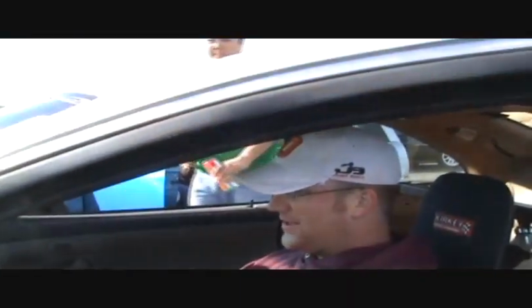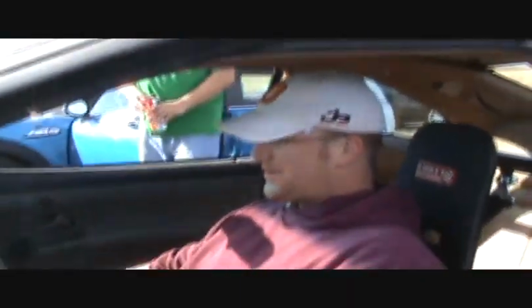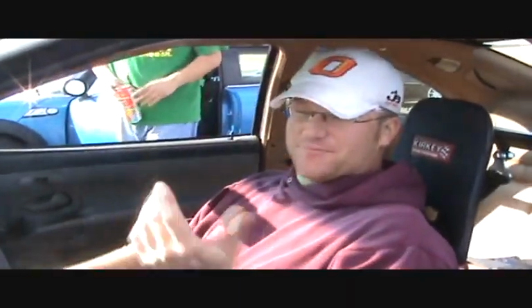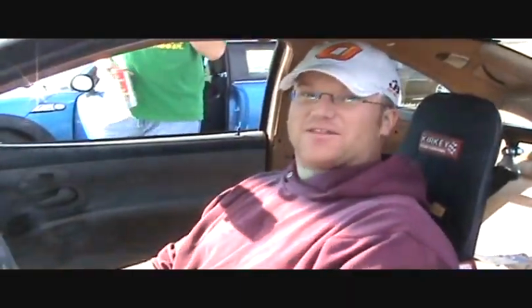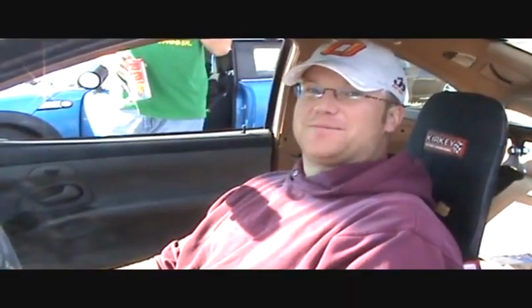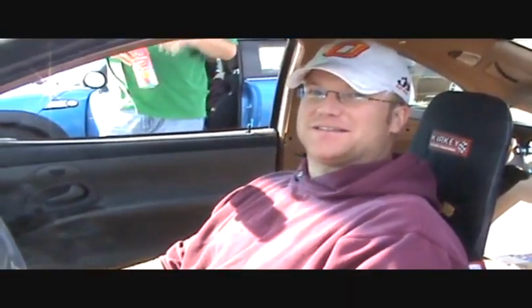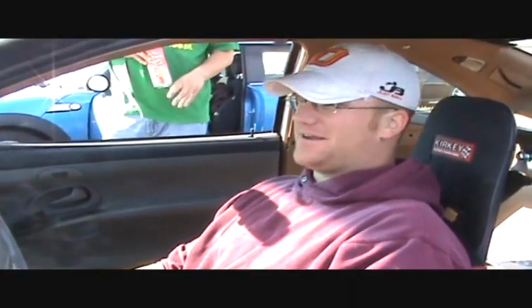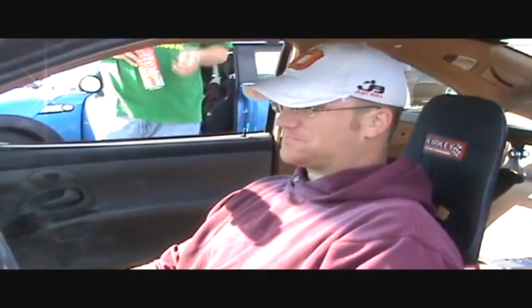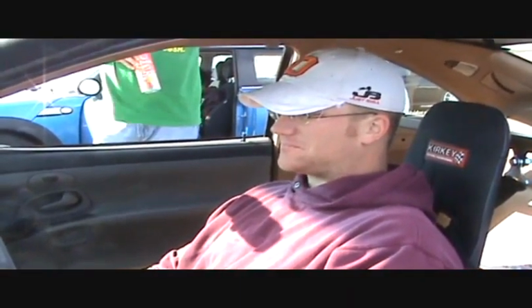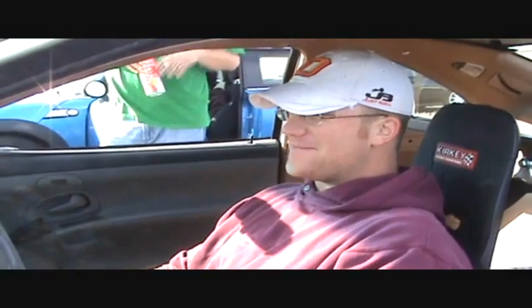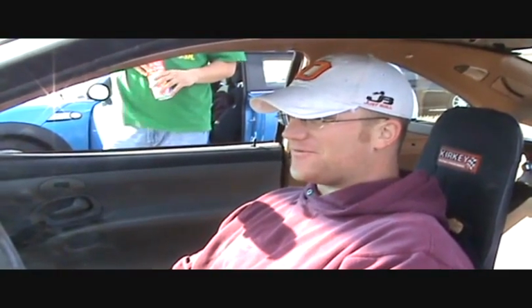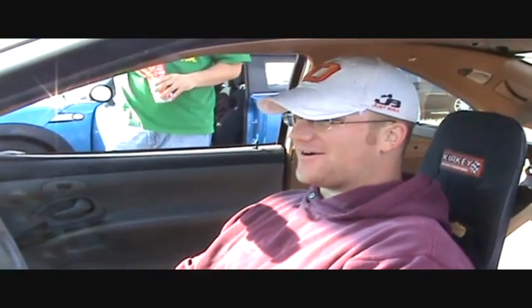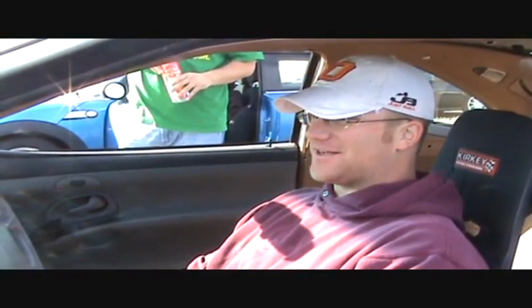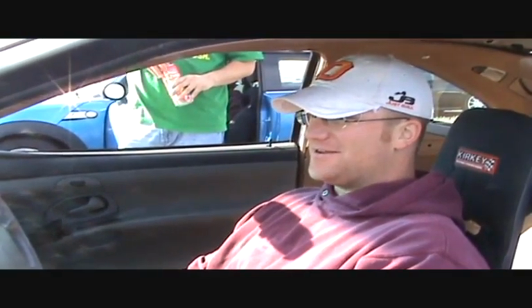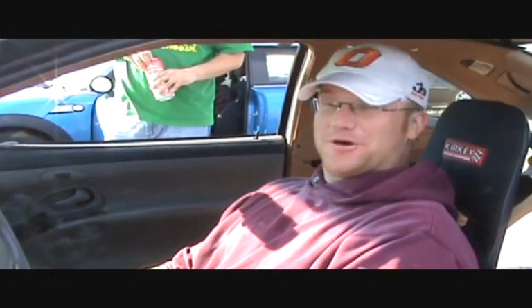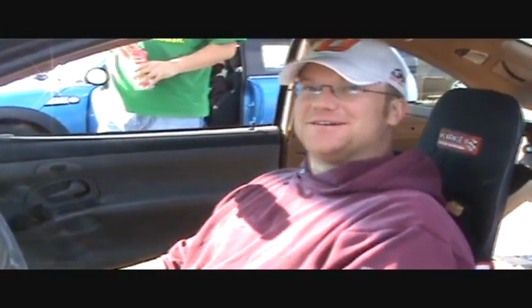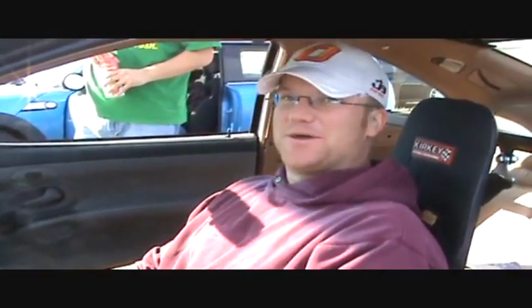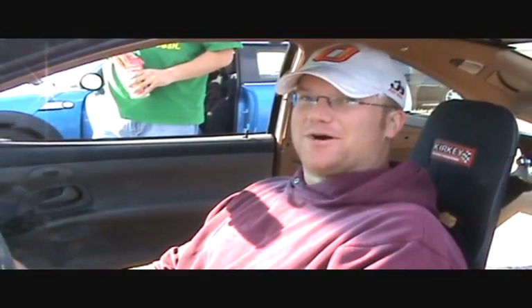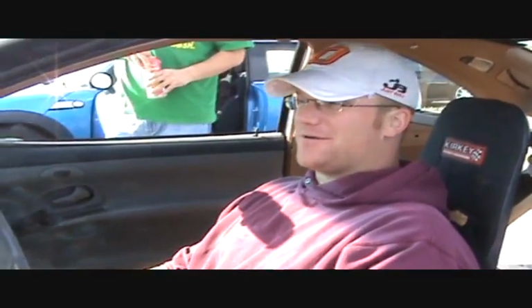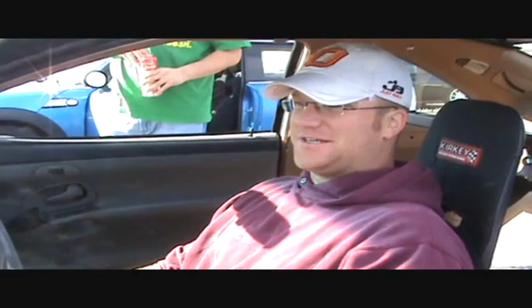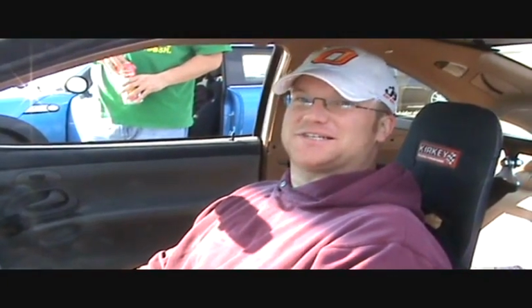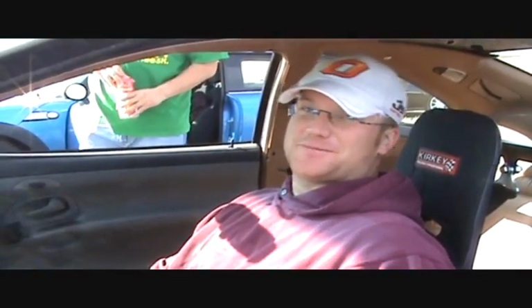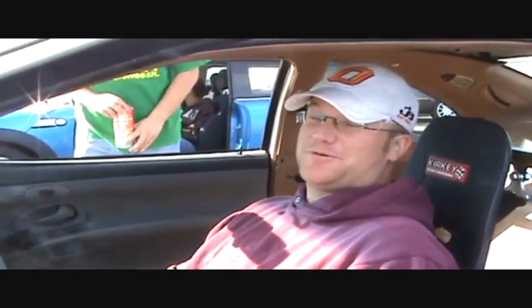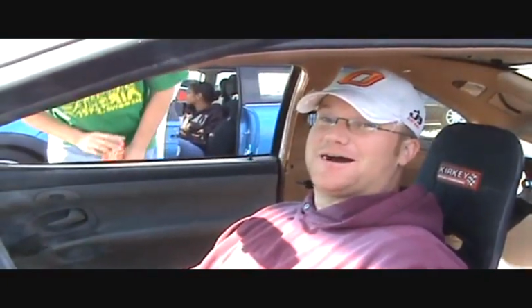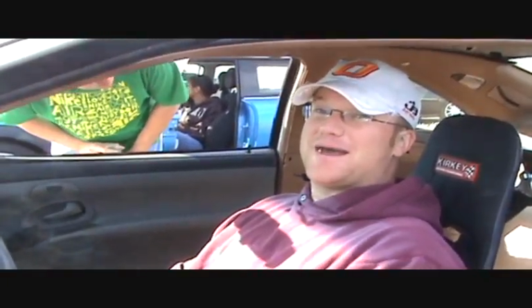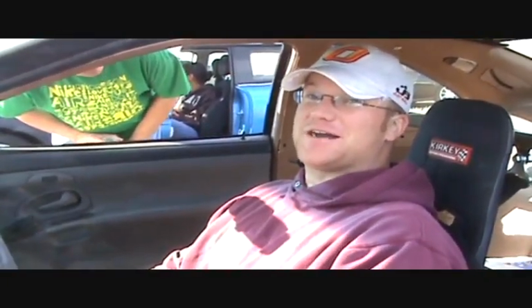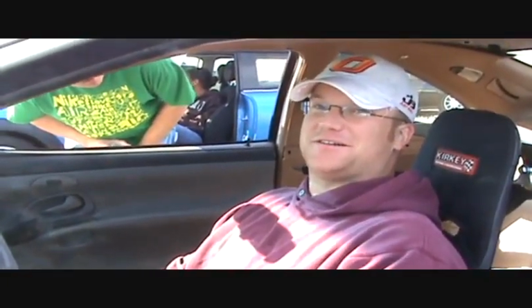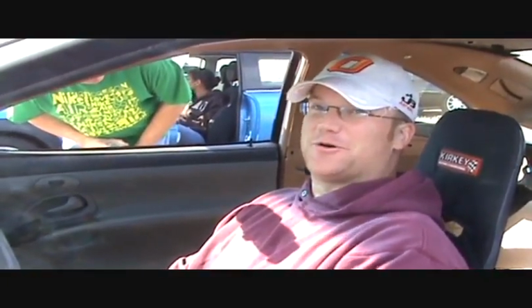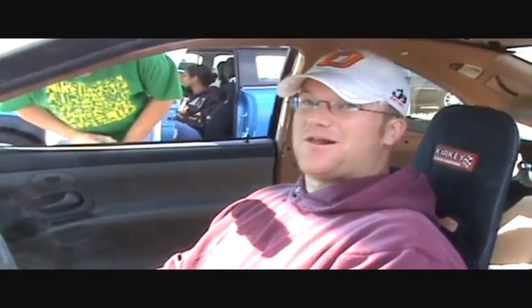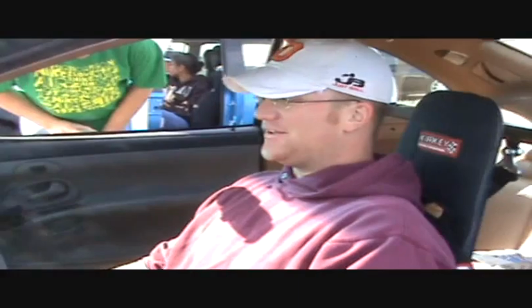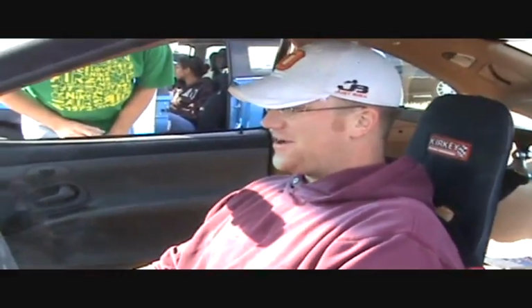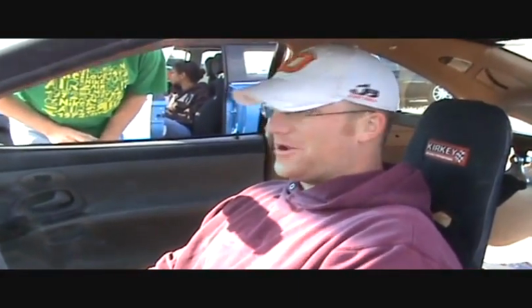A friend of mine found this on eBay and said, 'Hey man, this would be a fun track car.' And I was like, you know, it would. So we bid on it, we won it. We just did a 26-hour trip up to Iowa and back, just got back at 6 o'clock this morning. And this is its inaugural run.